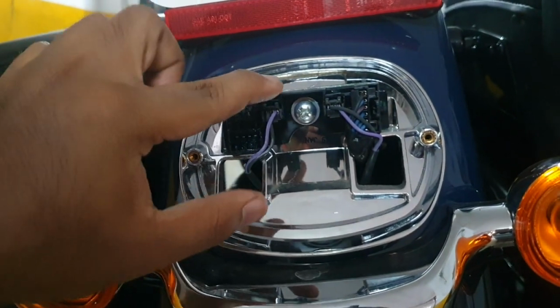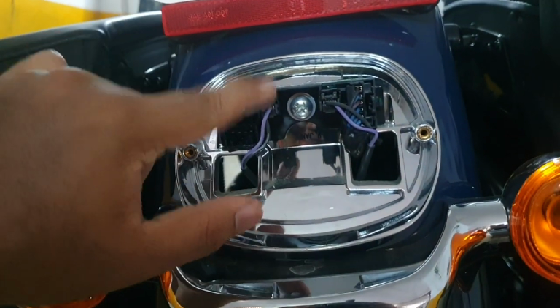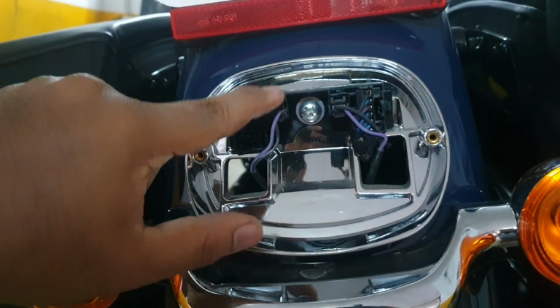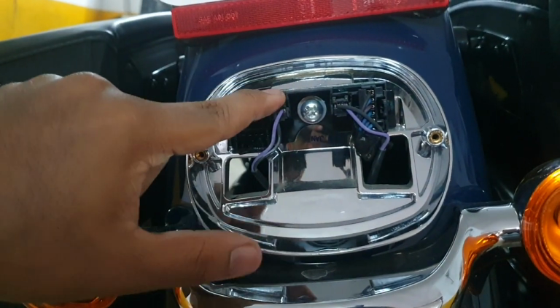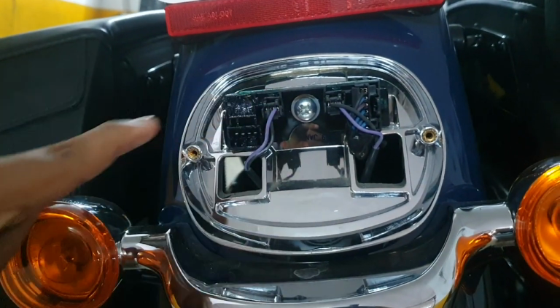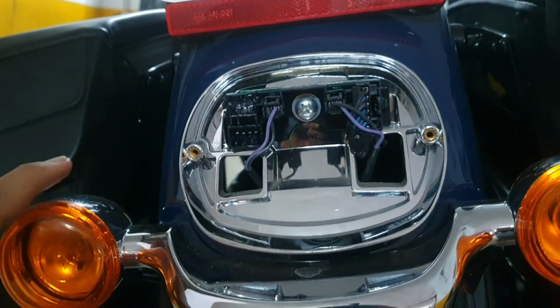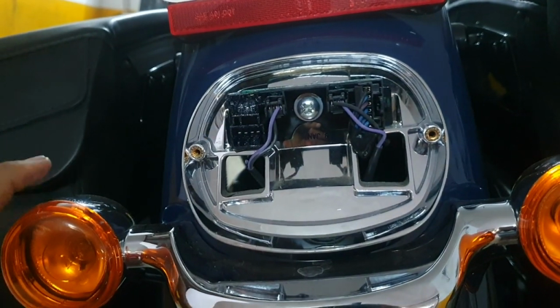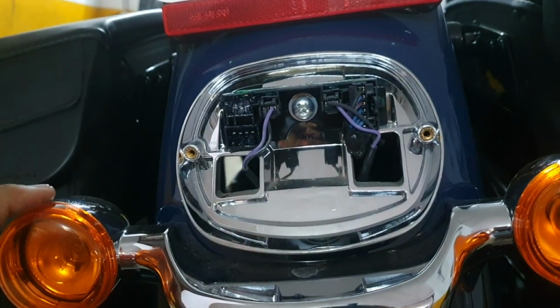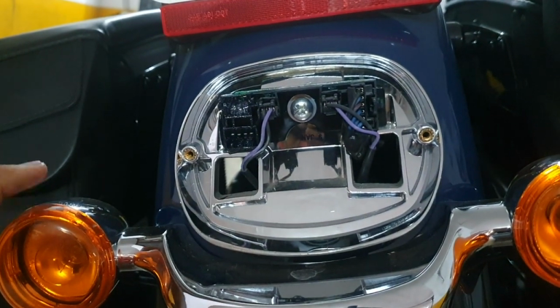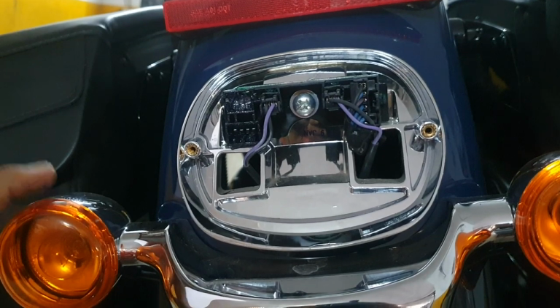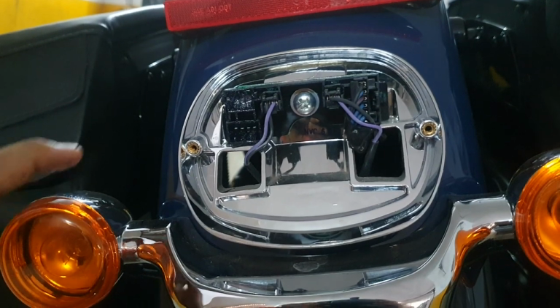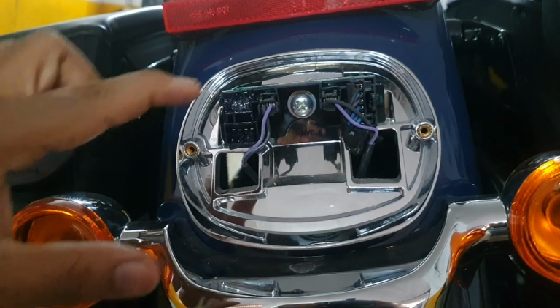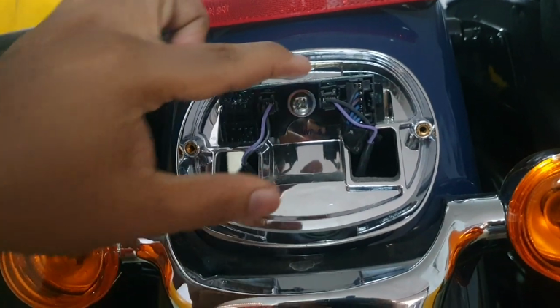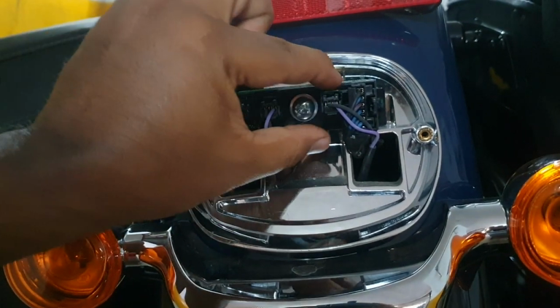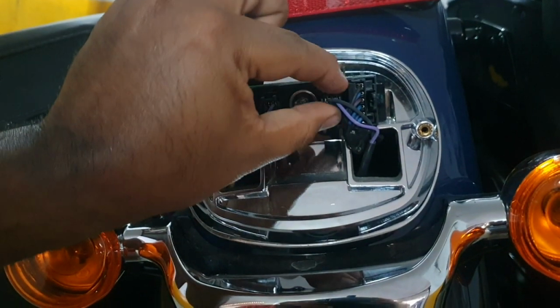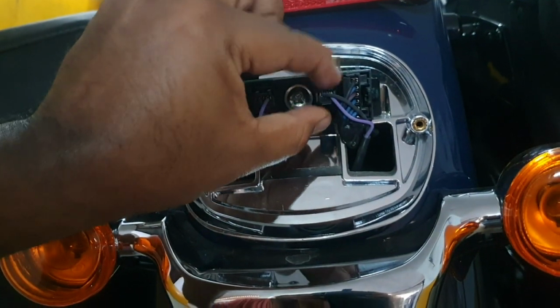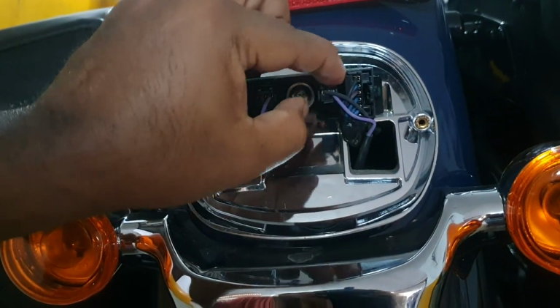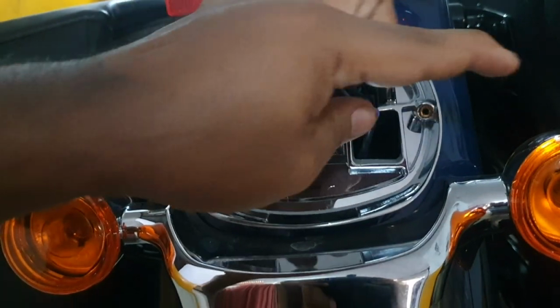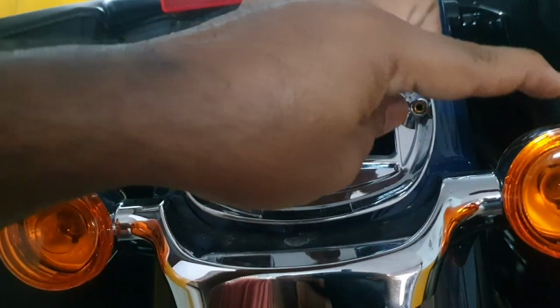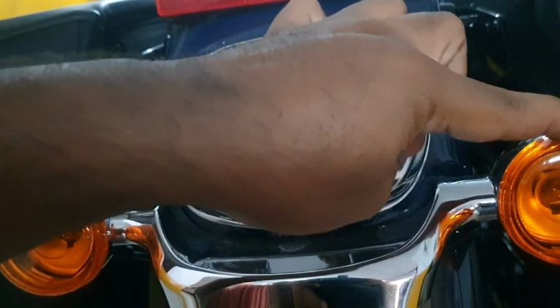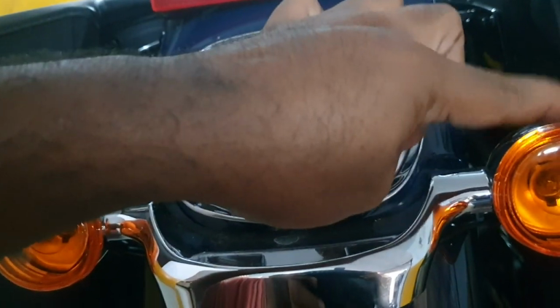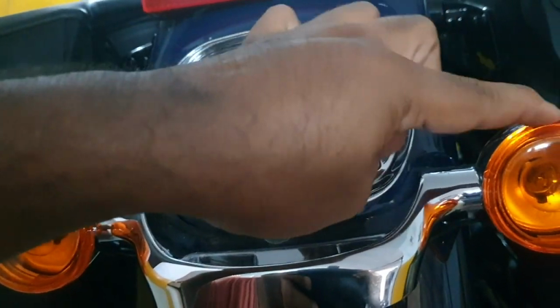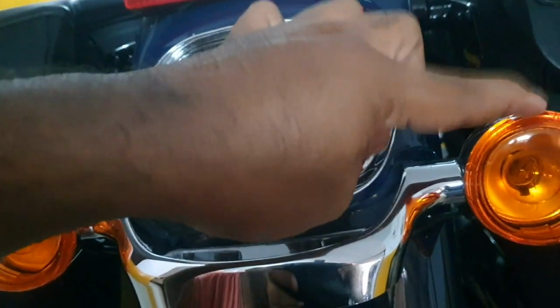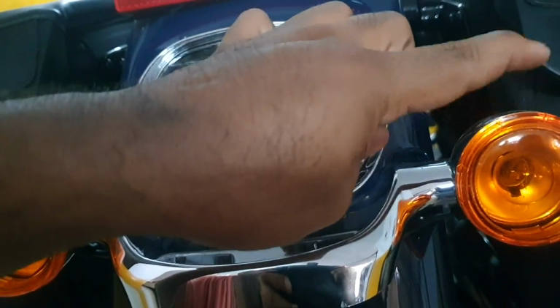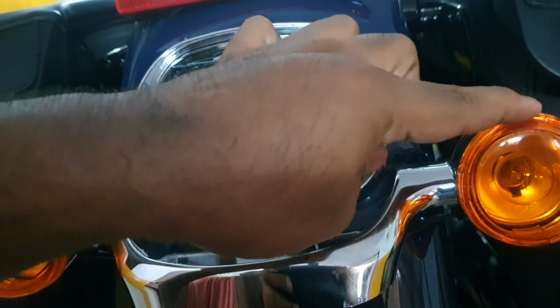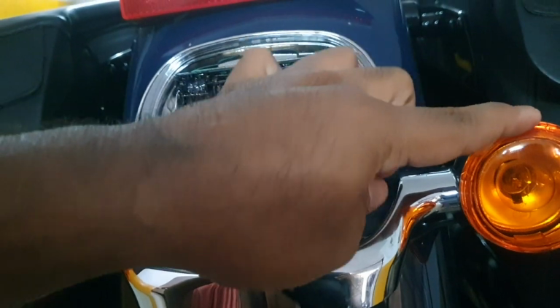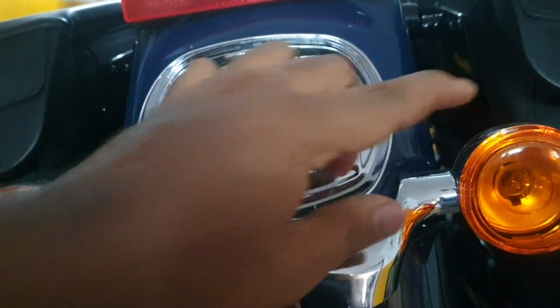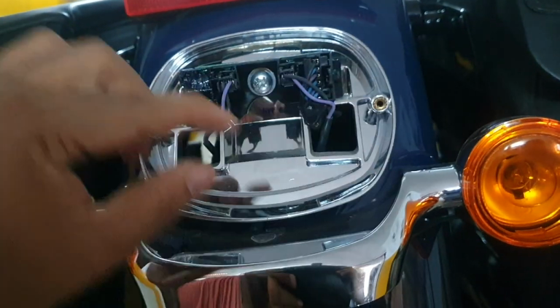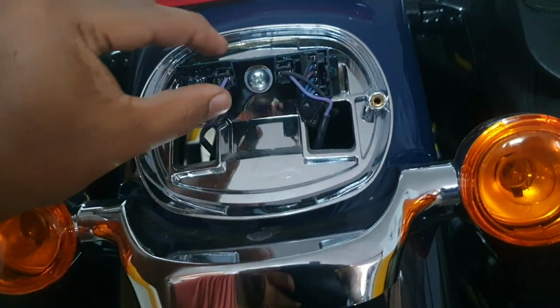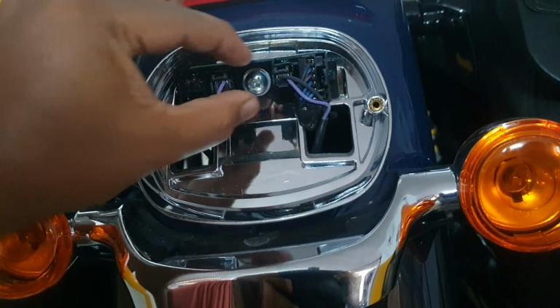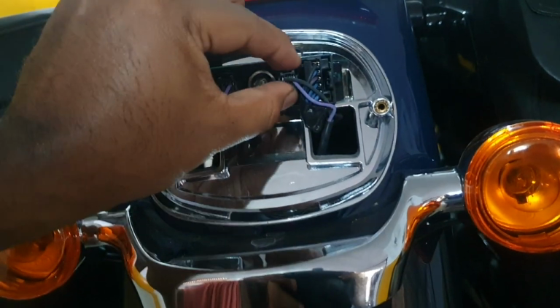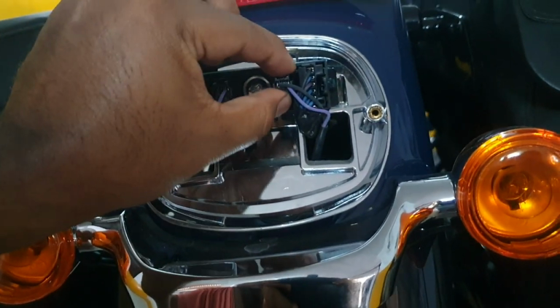We're not going to do any tampering with wires. This goes to the left indicator and this socket to the right indicator. So without cutting or tampering any wires, we're going to go ahead and make the connections.